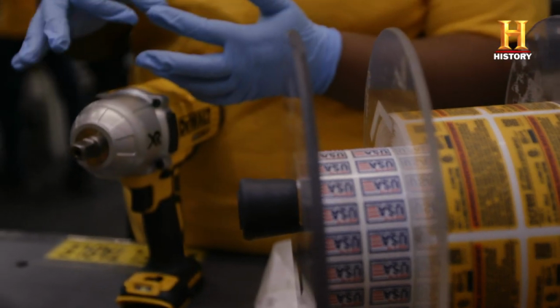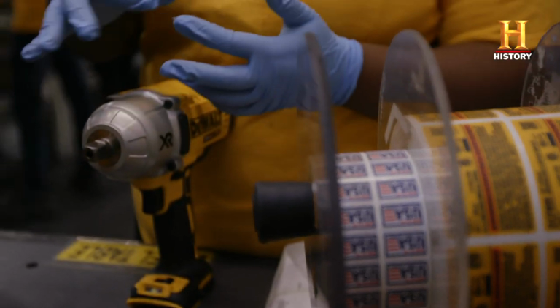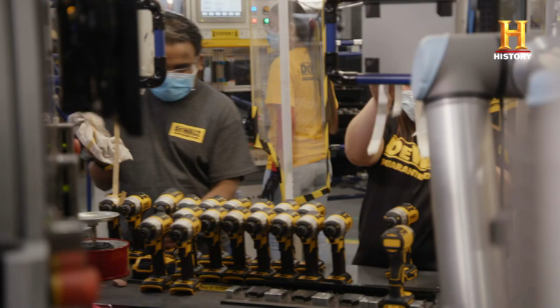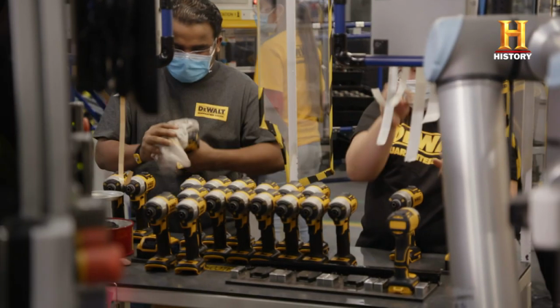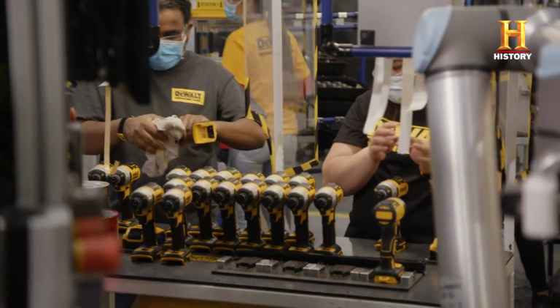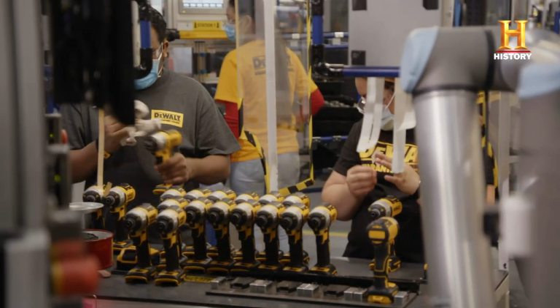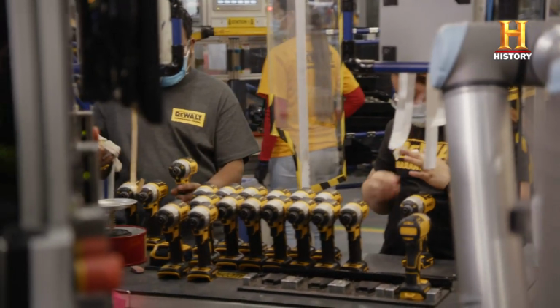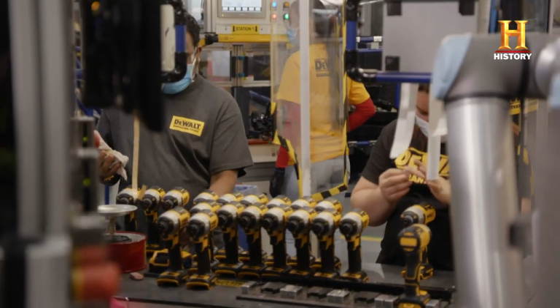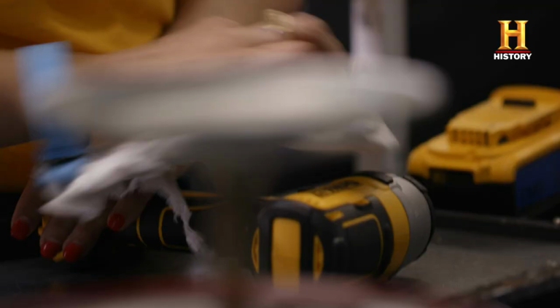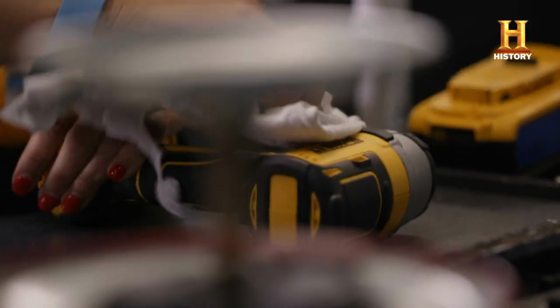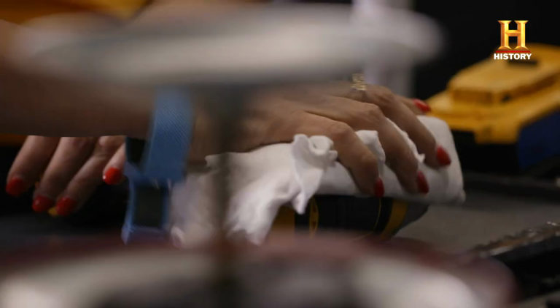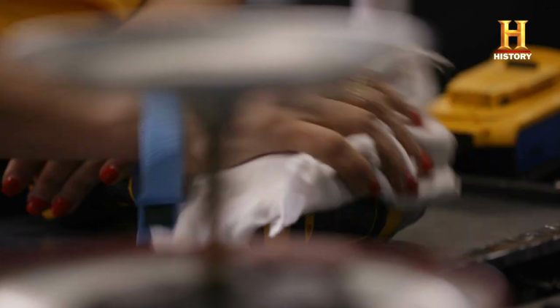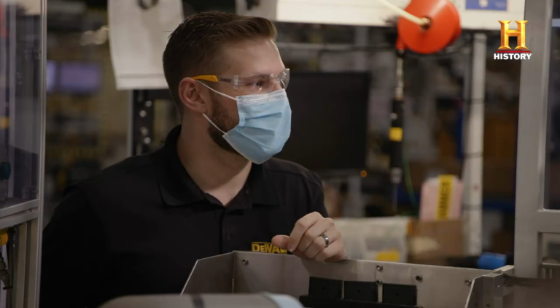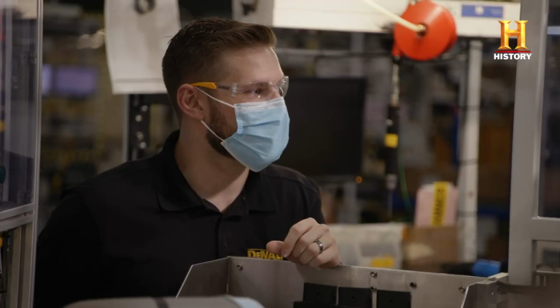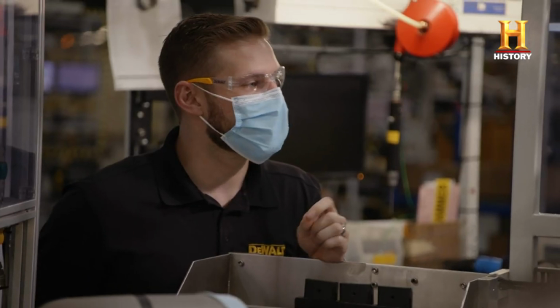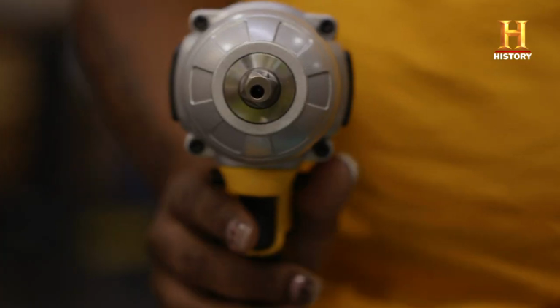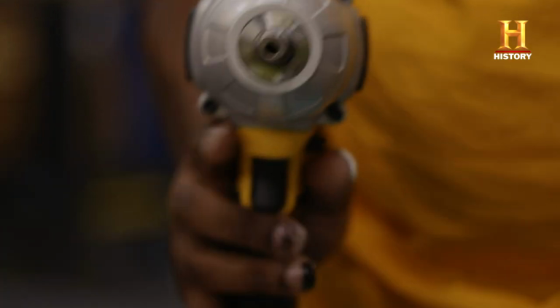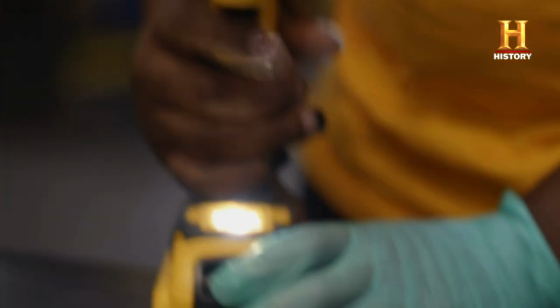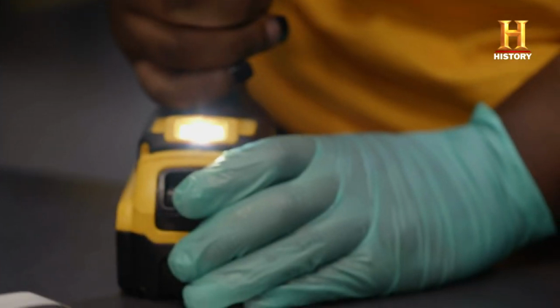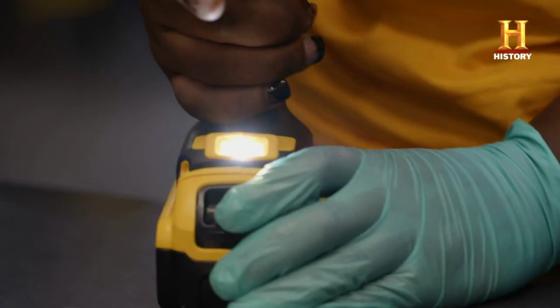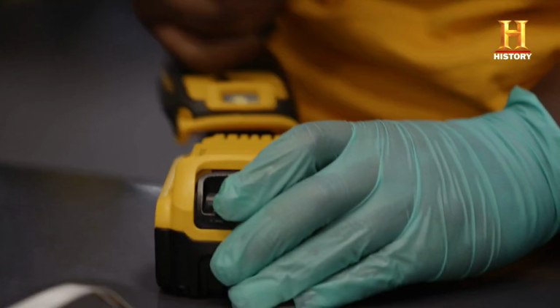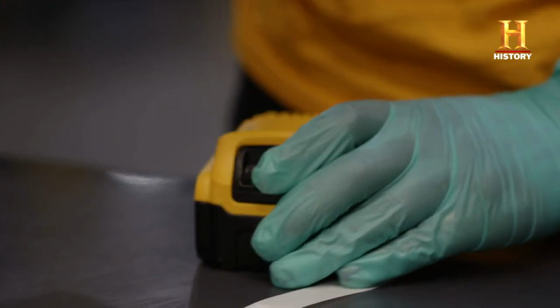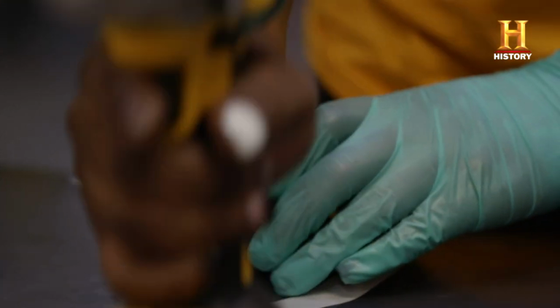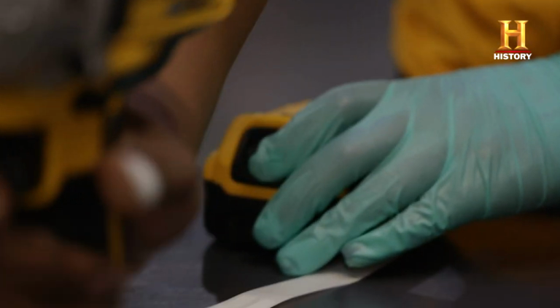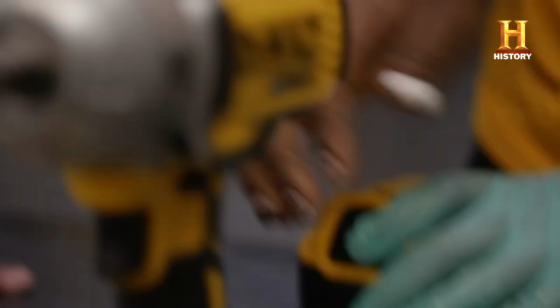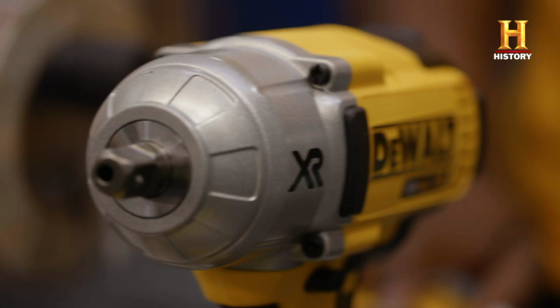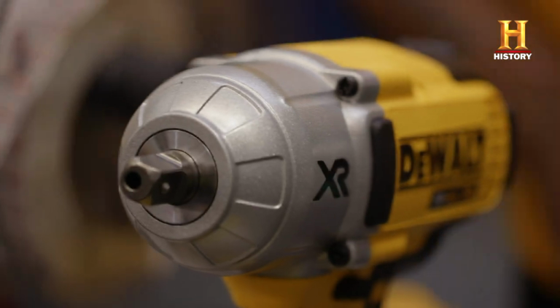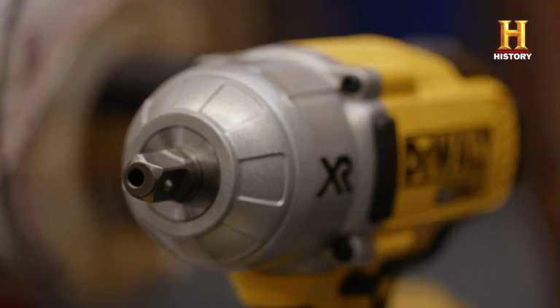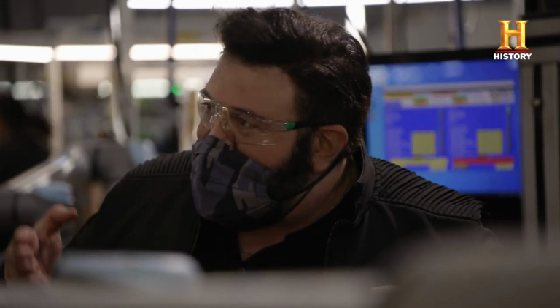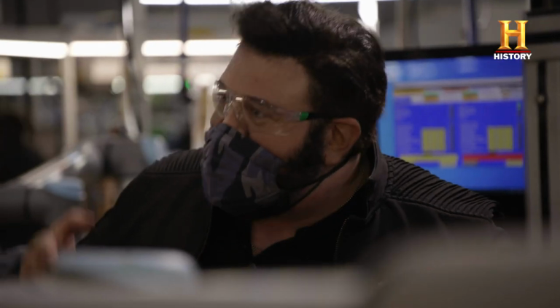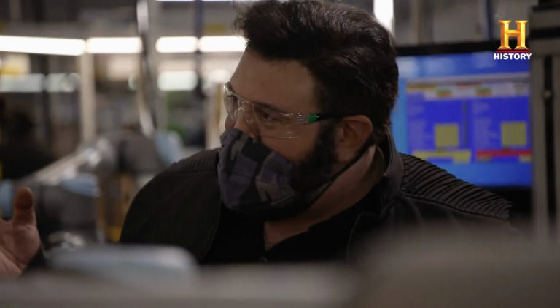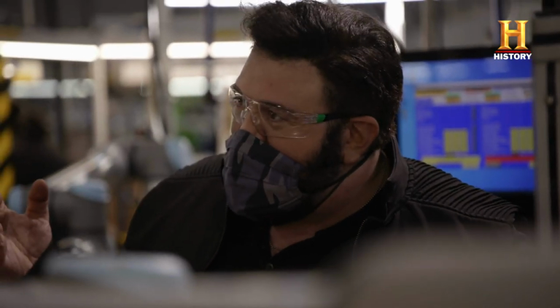Next to her, is he cleaning them? We're cleaning them off to make sure they're sparkly and shiny for our customers. Every DeWalt tool is hand cleaned before it goes to the consumer.